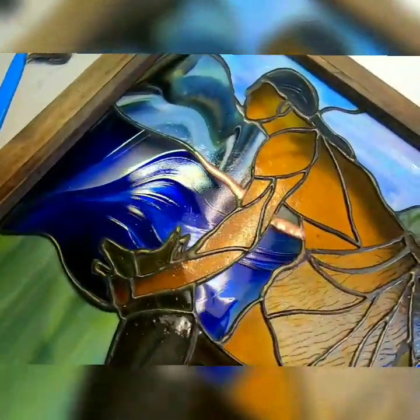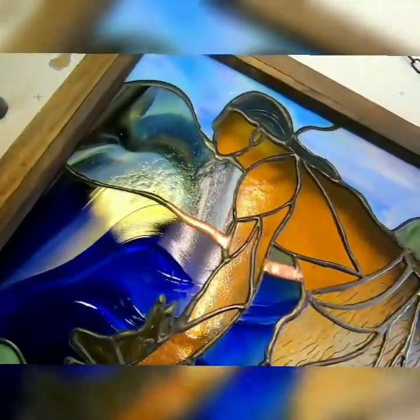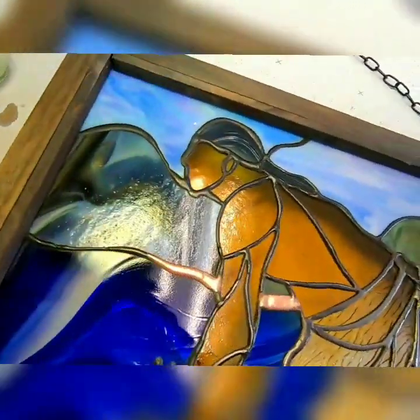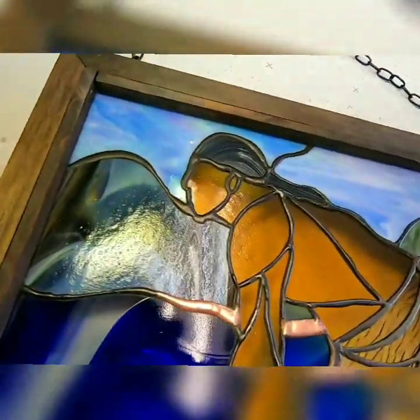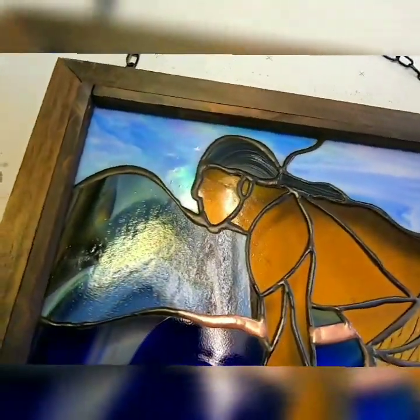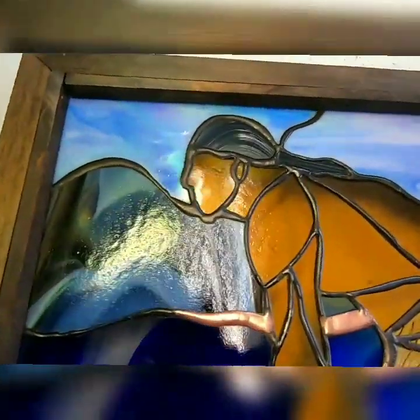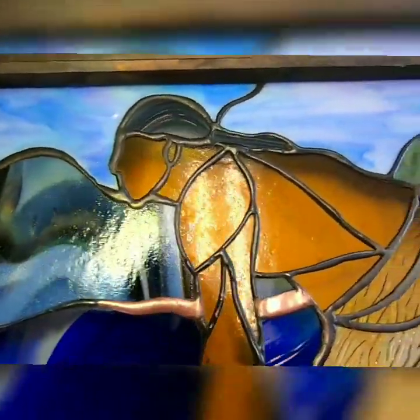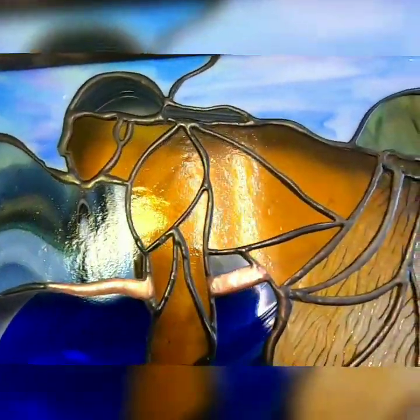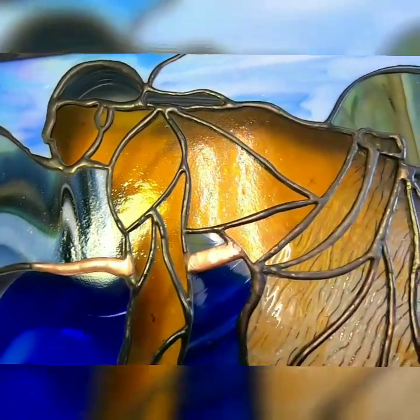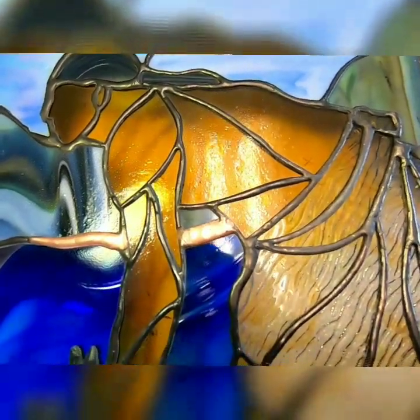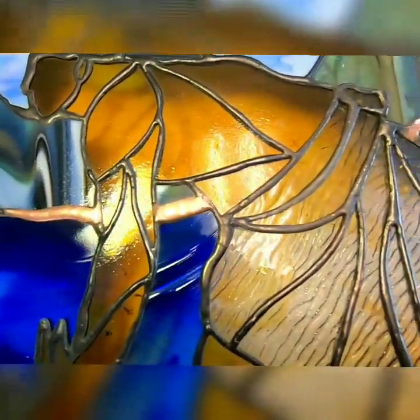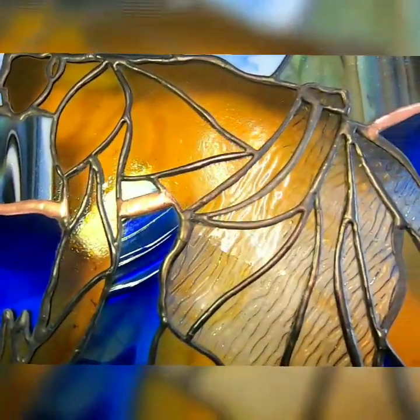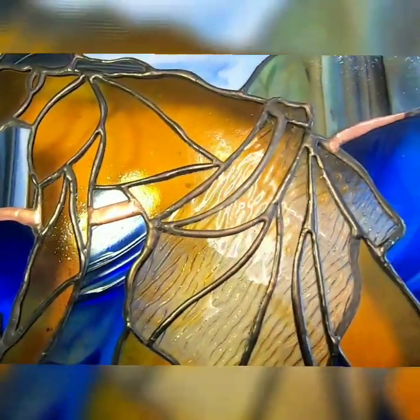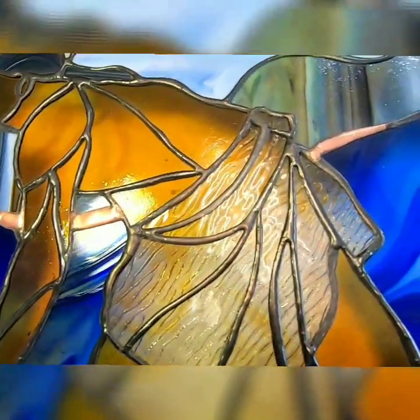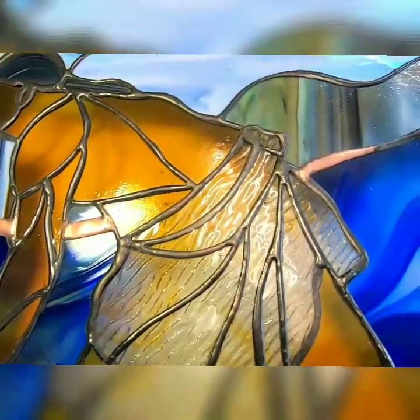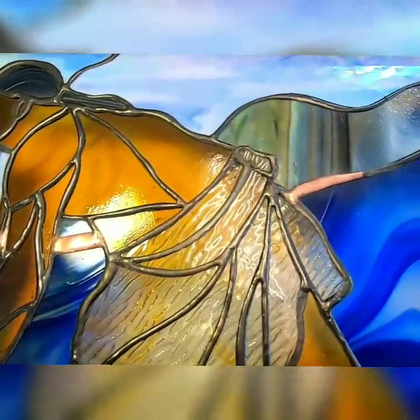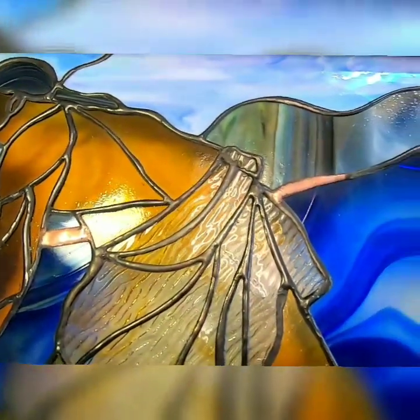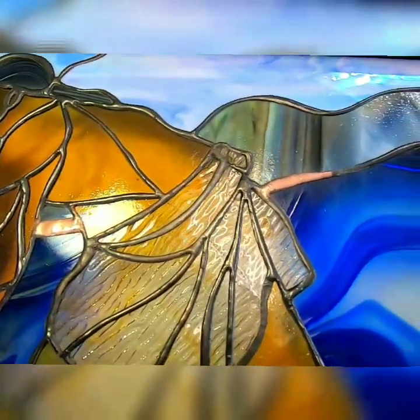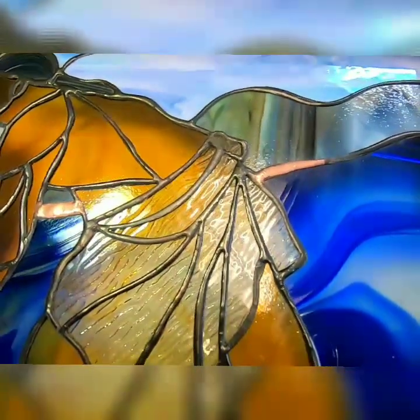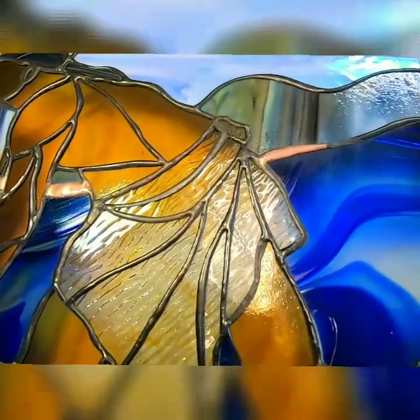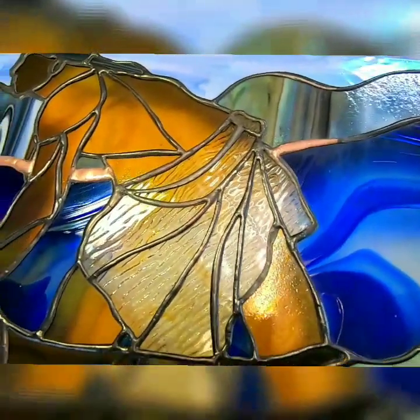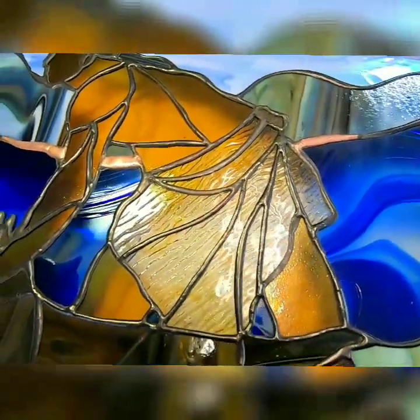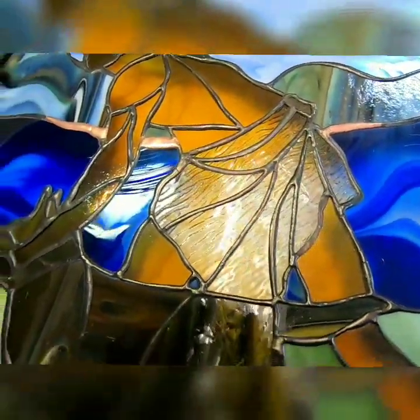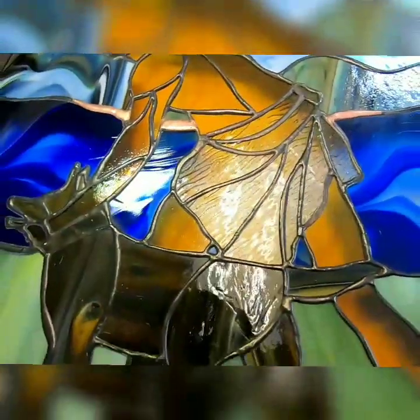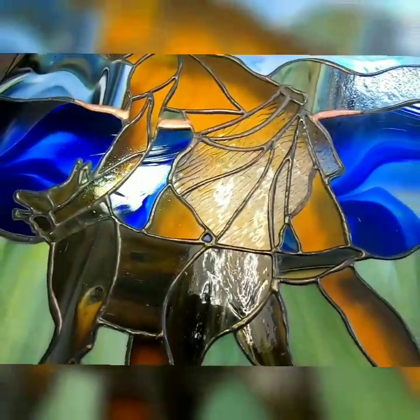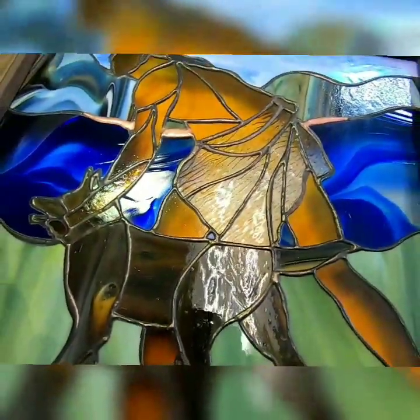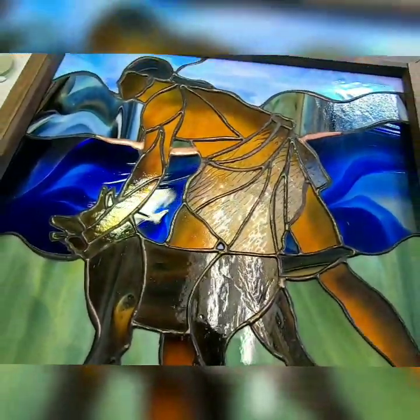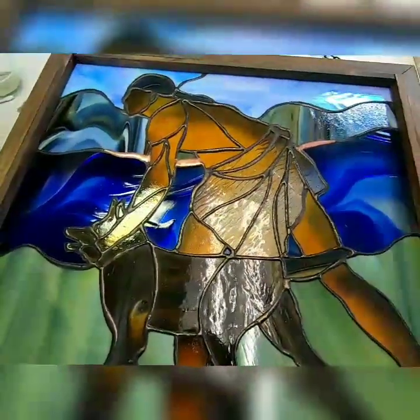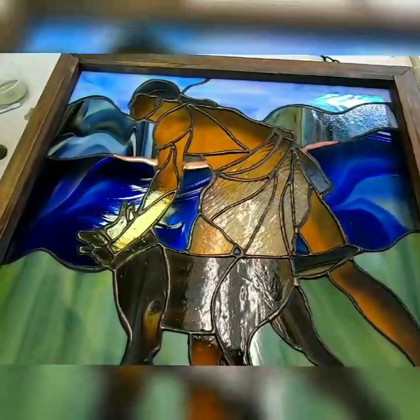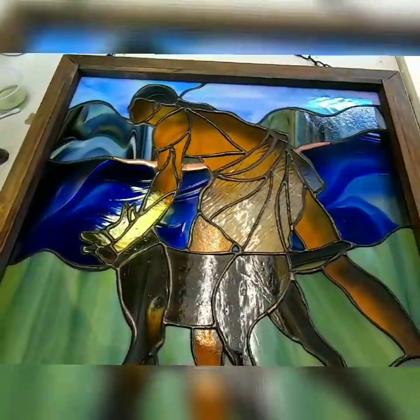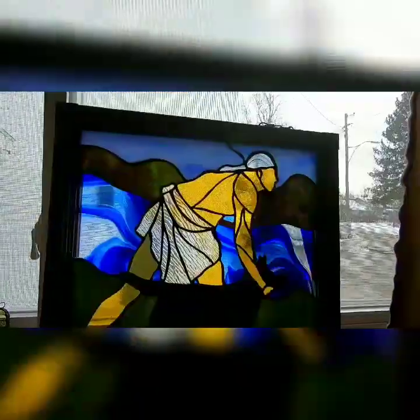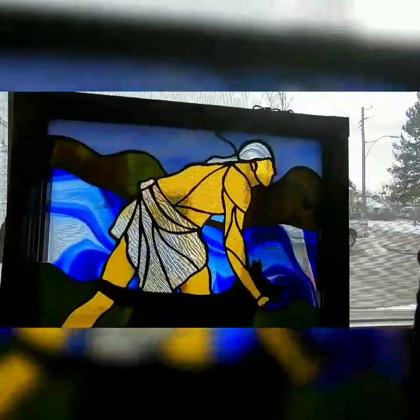So there you have it — nice and new again. That's how you do it. That's how you use the white vinegar to polish your pieces, and that's how you clean up that residue and make it look like new again.